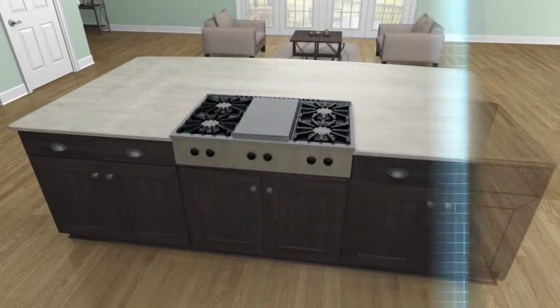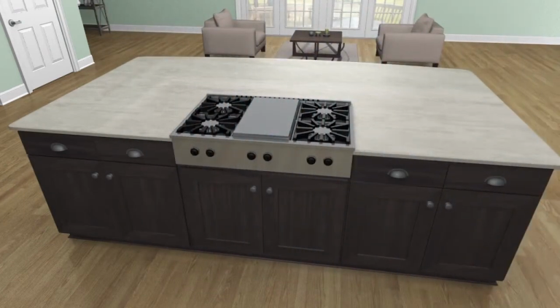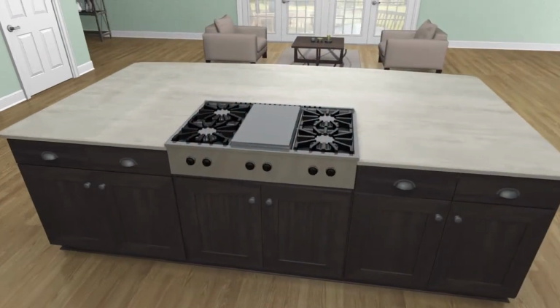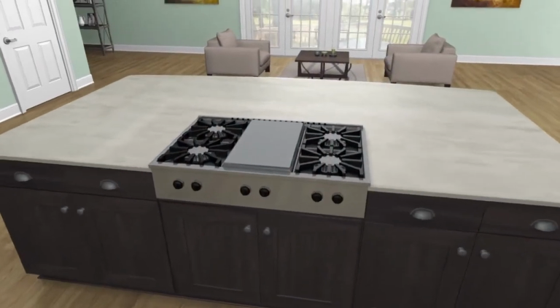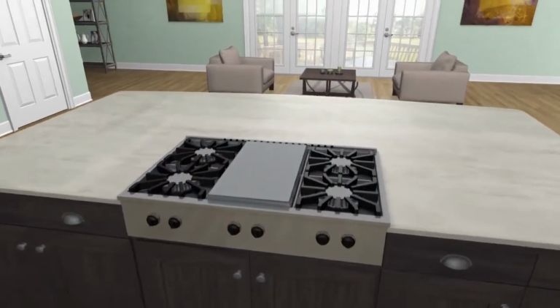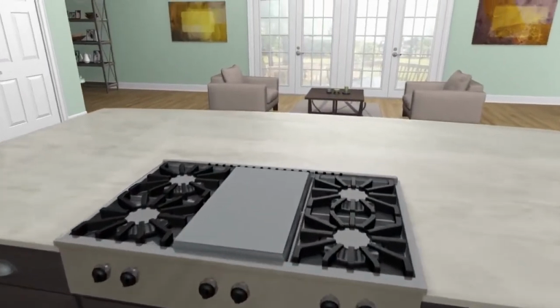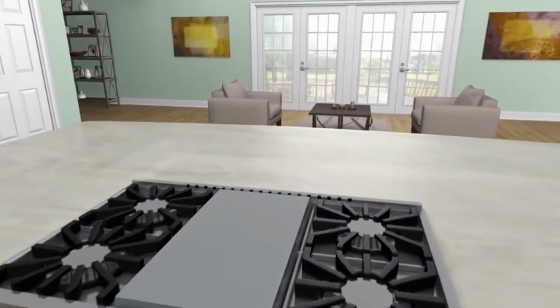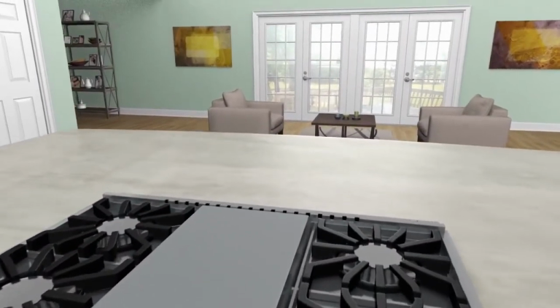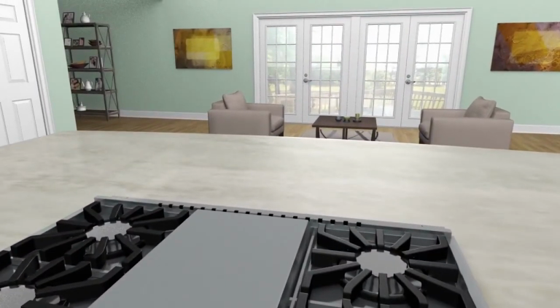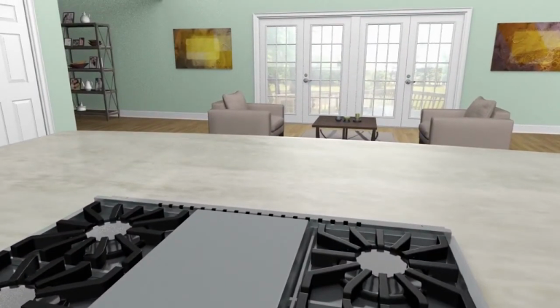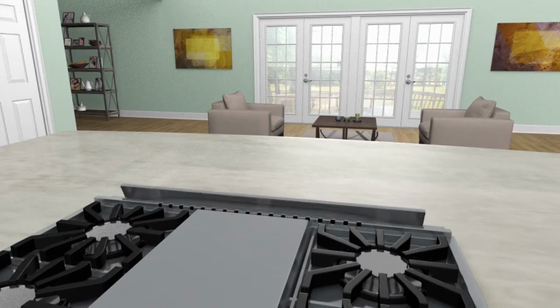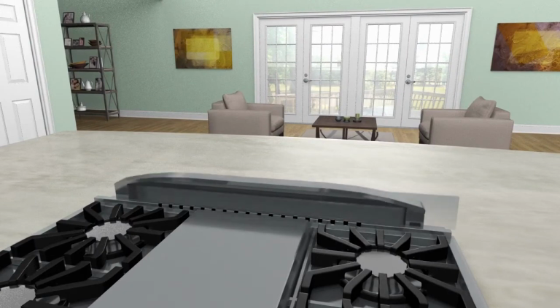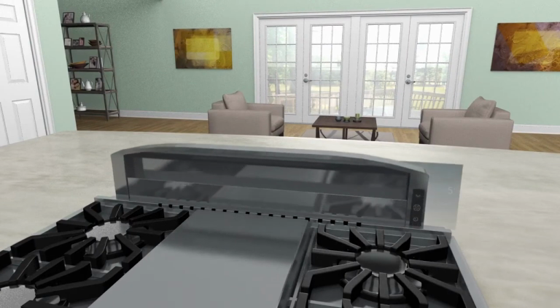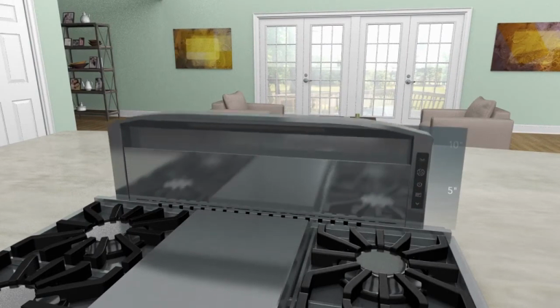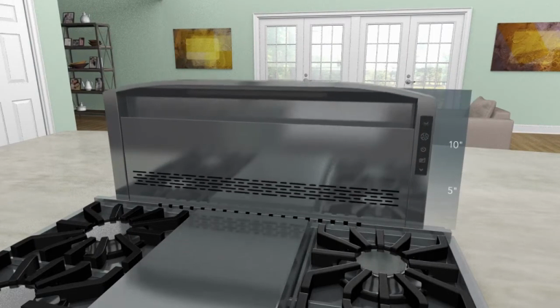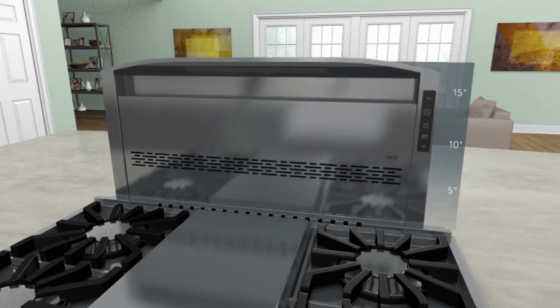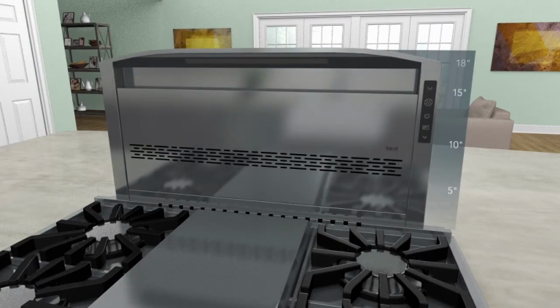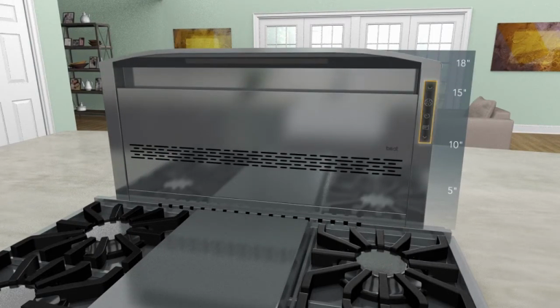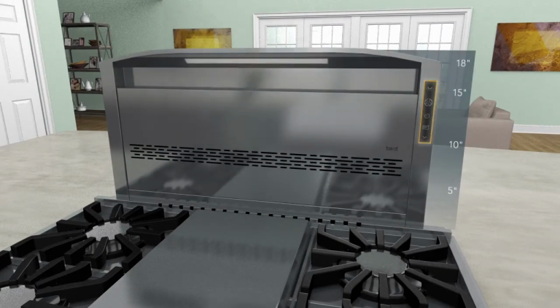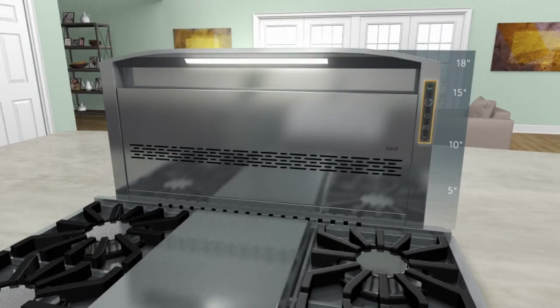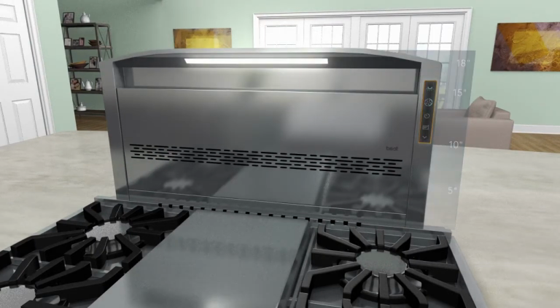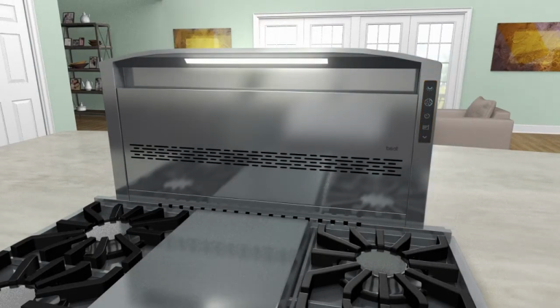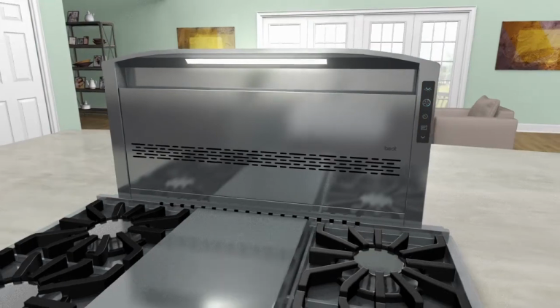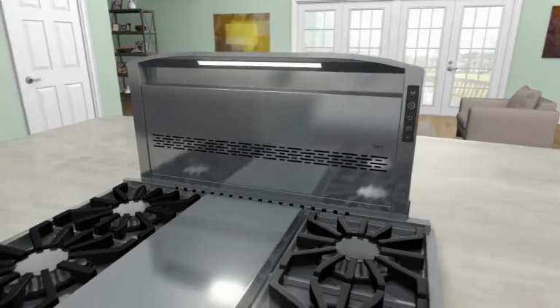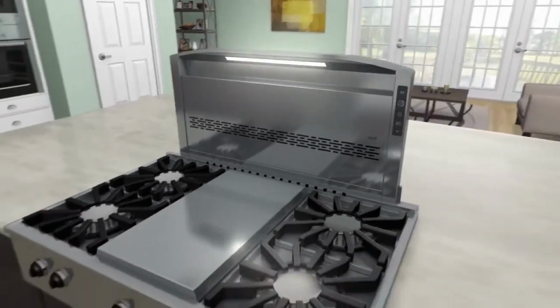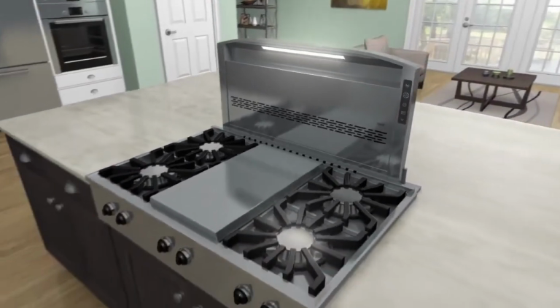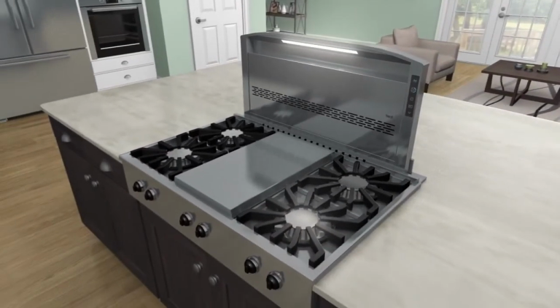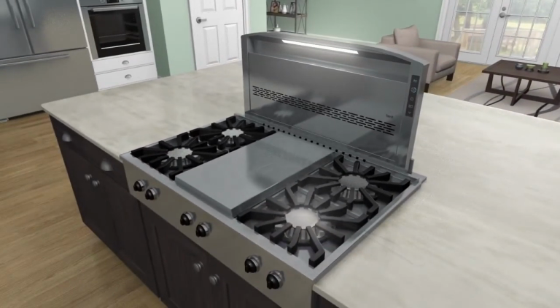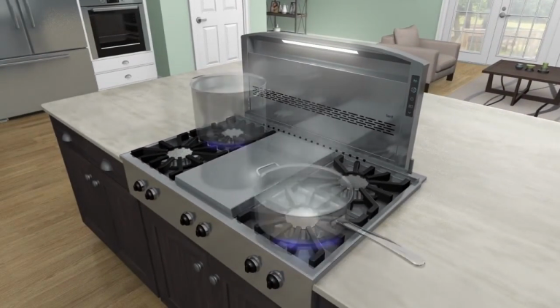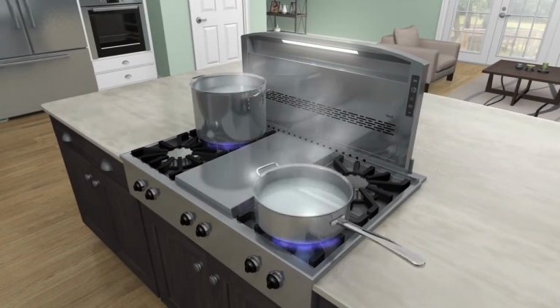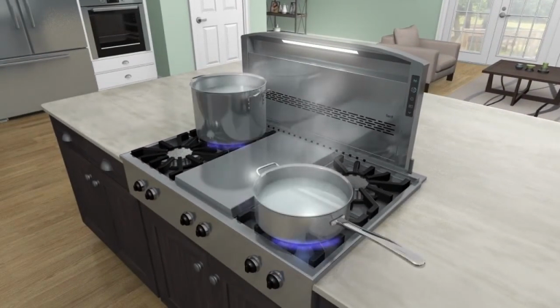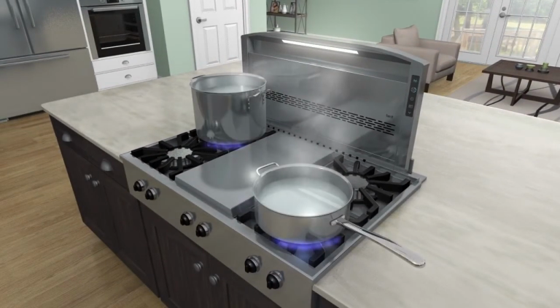When activated, this new sleek design quietly rises up to expose conveniently mounted controls and LED task lighting that covers the entire cooktop, even the pots on the front burners.